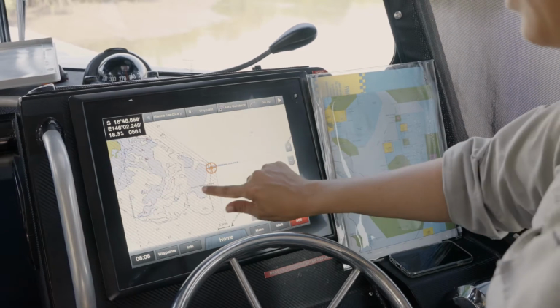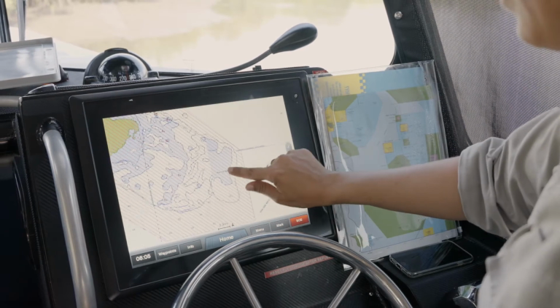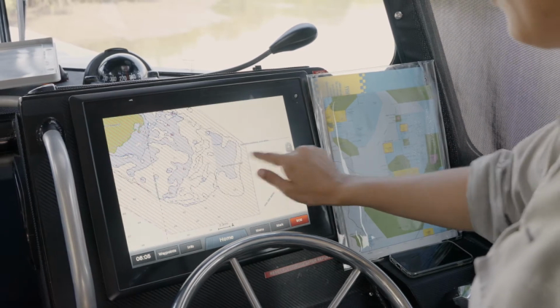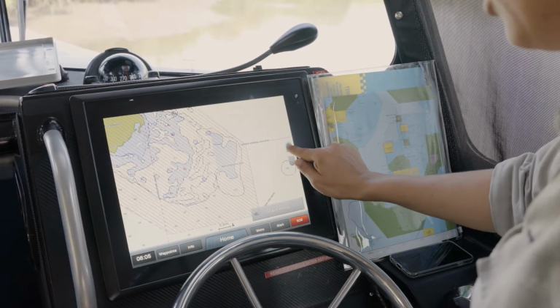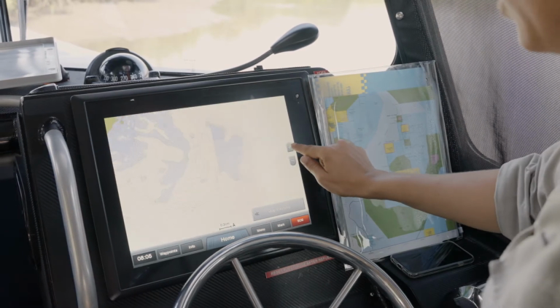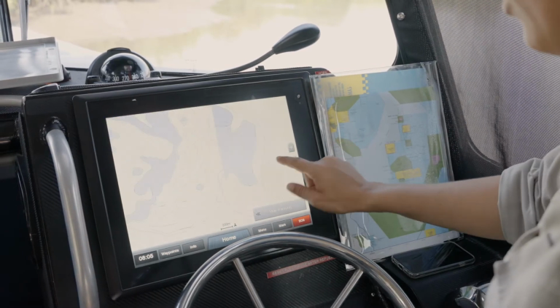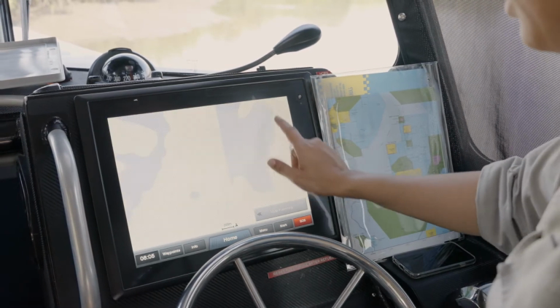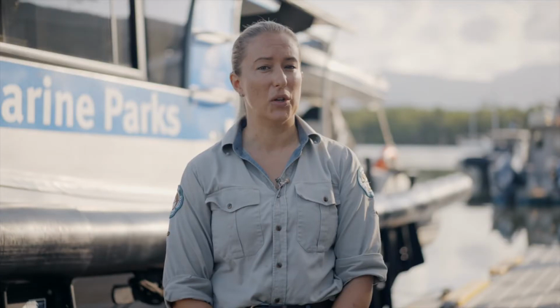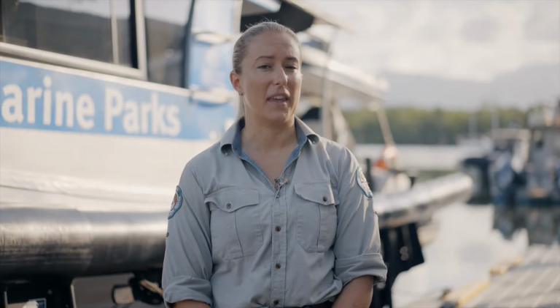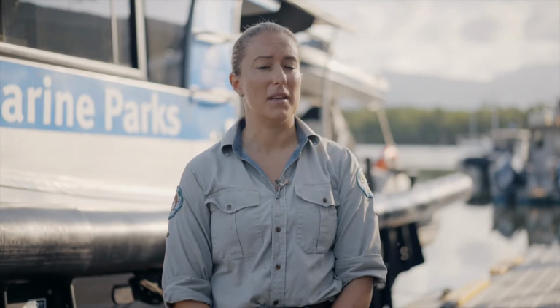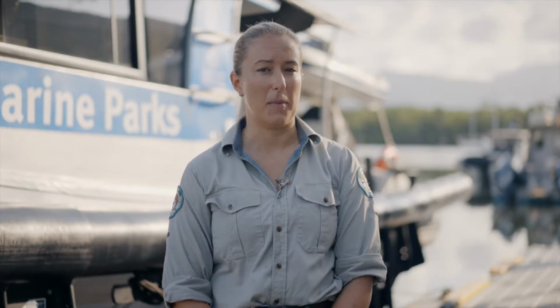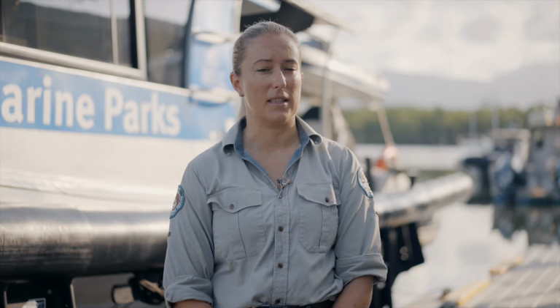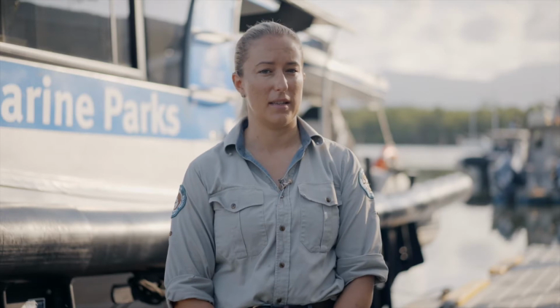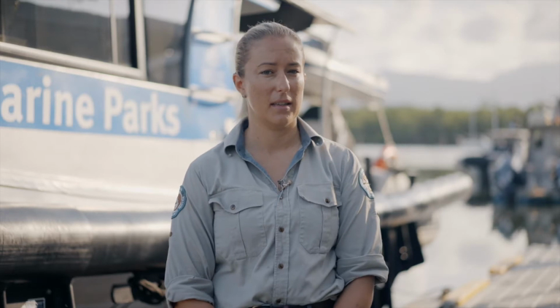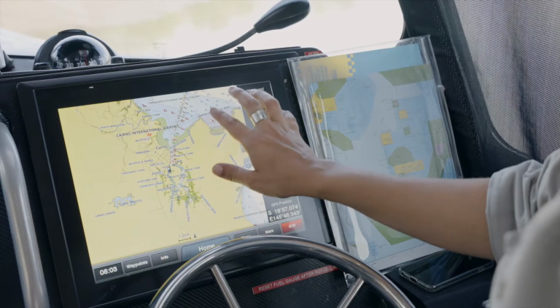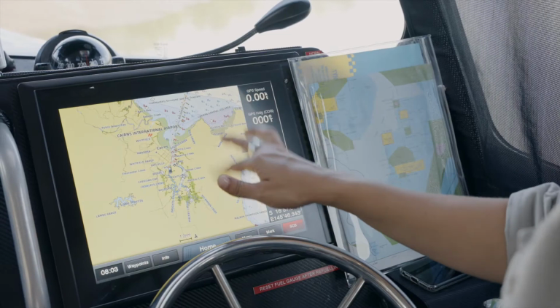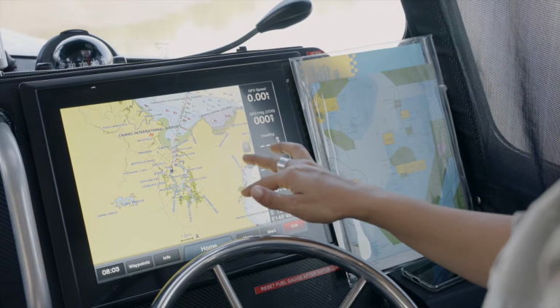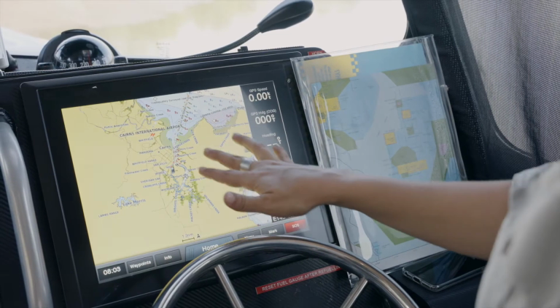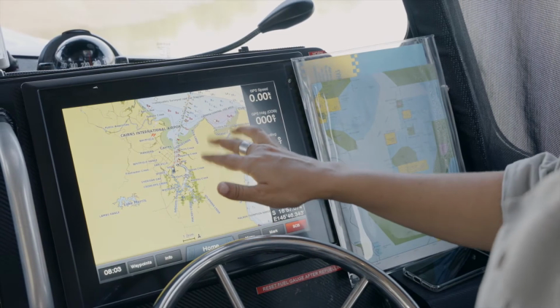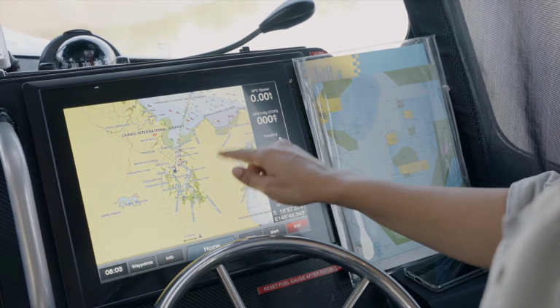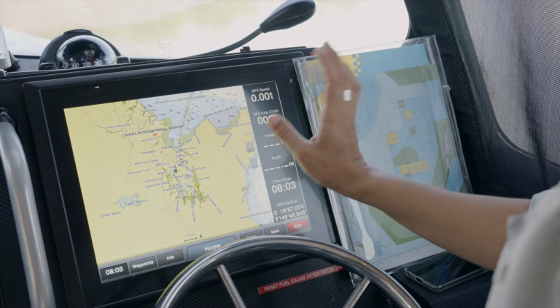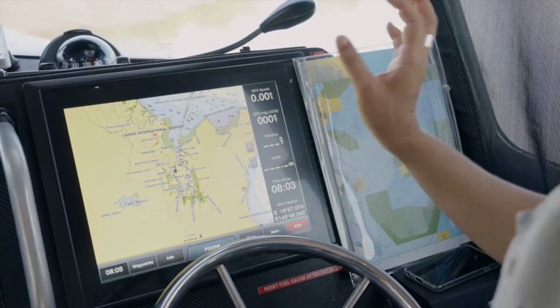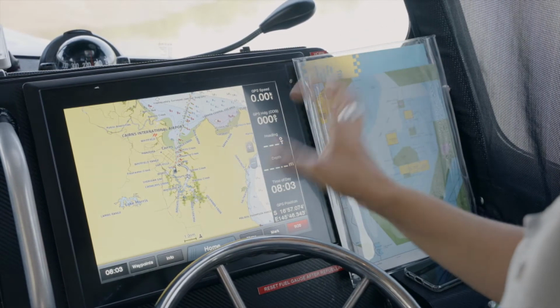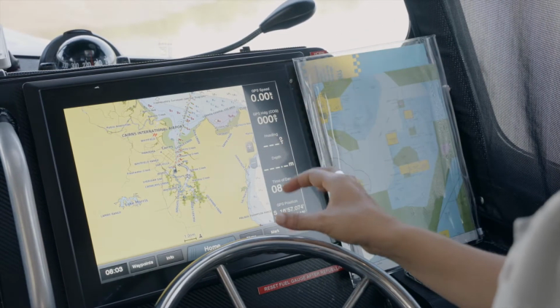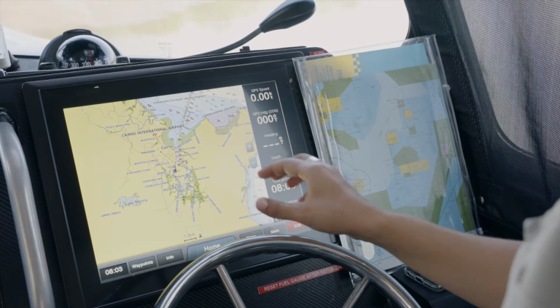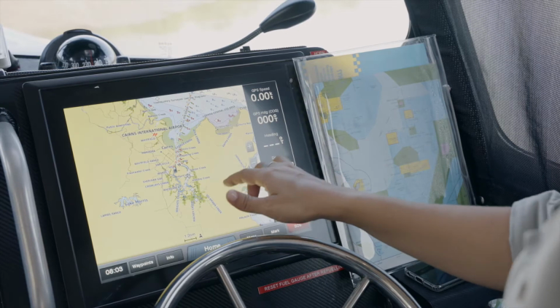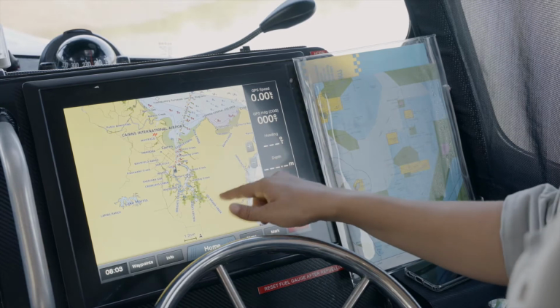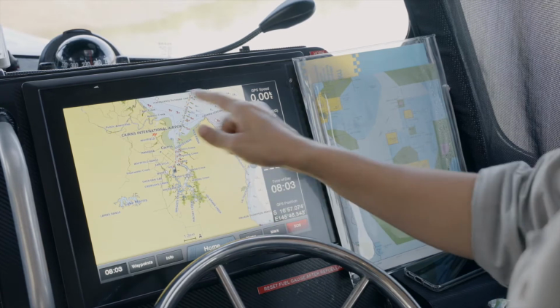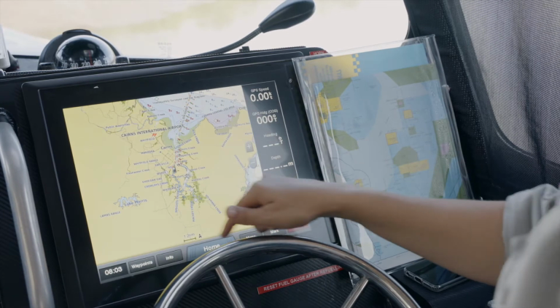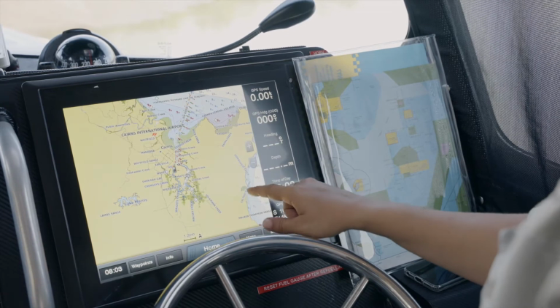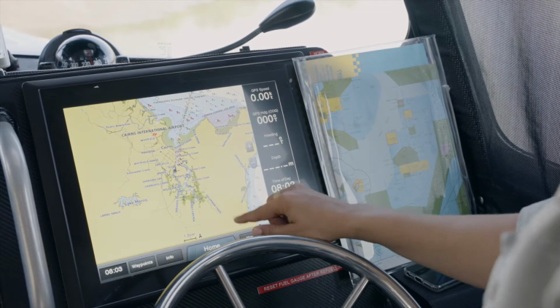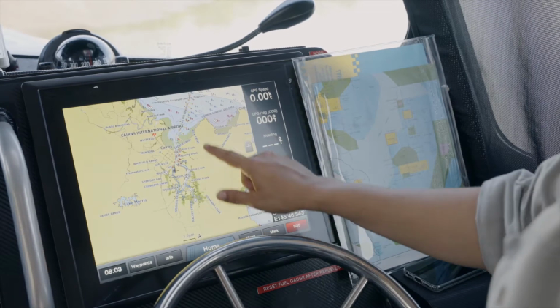Each brand is completely different. Now let's look at the Garmin GPS unit. What I'm going to show you is what a green zone or a no-take zone looks like using the Garmin GPS unit.